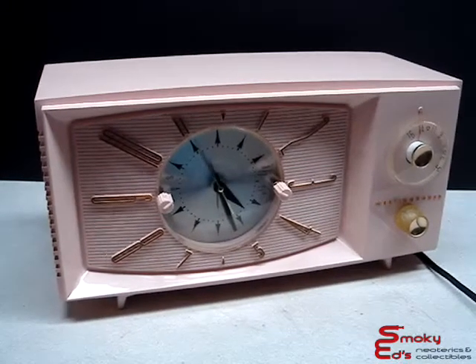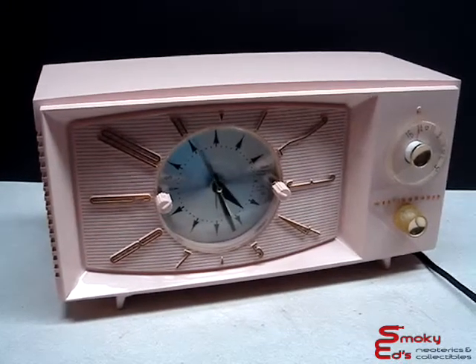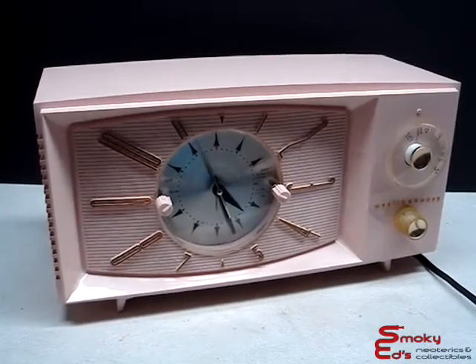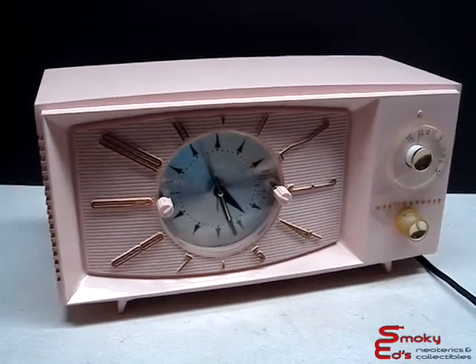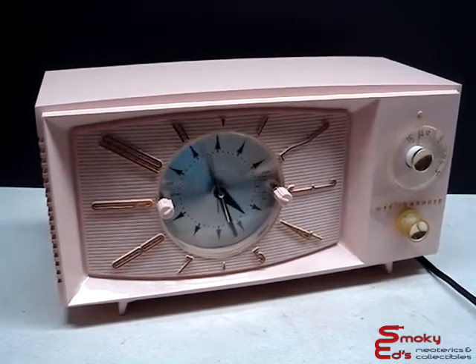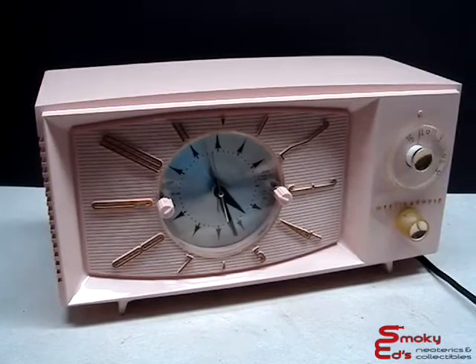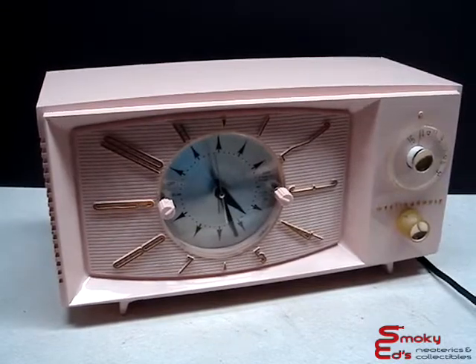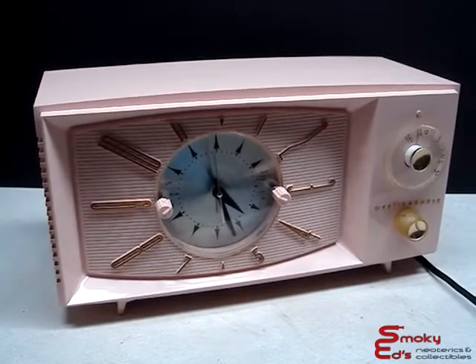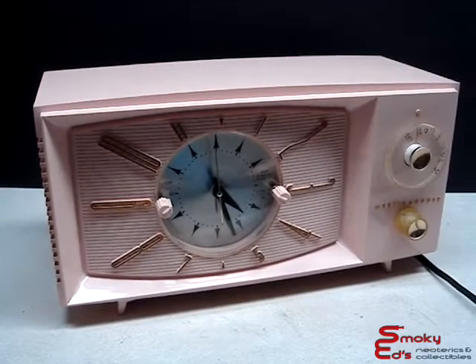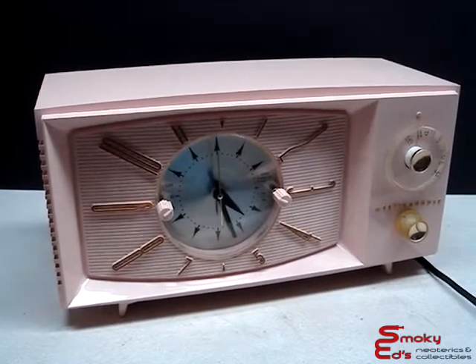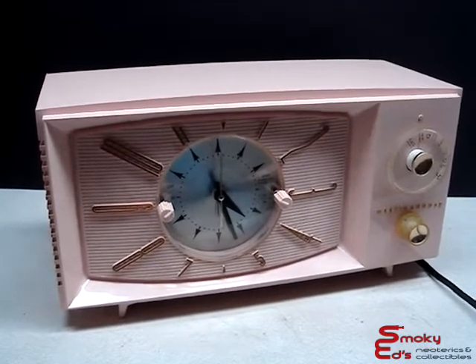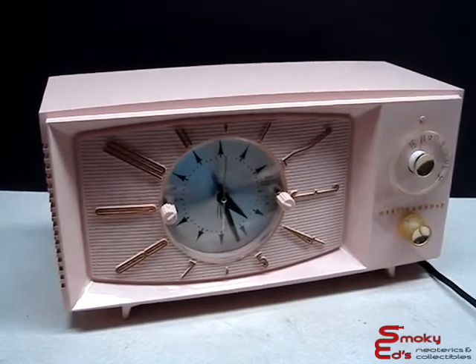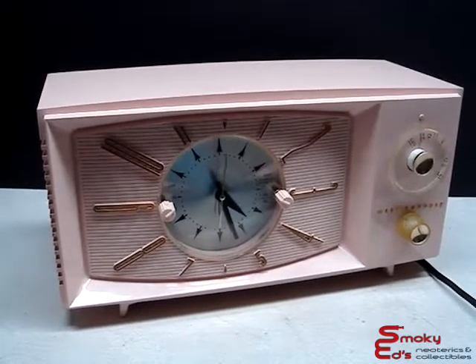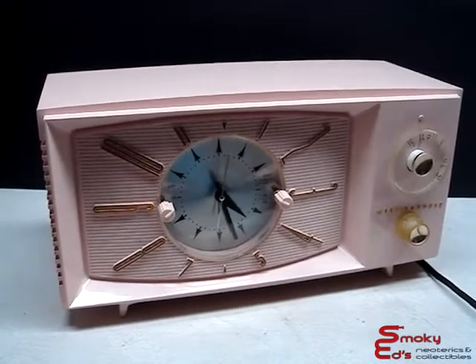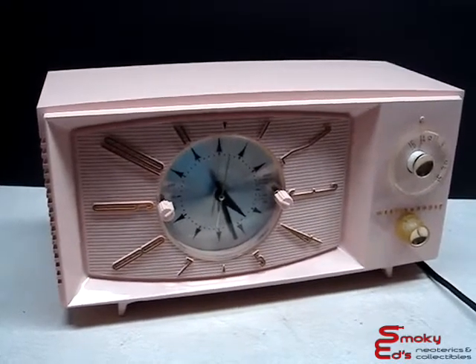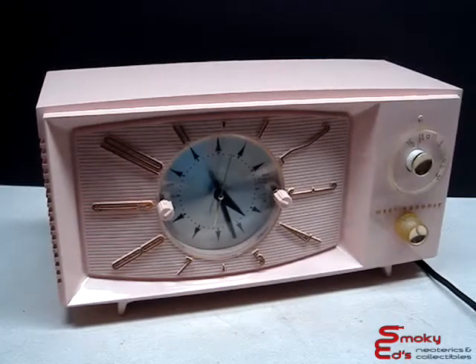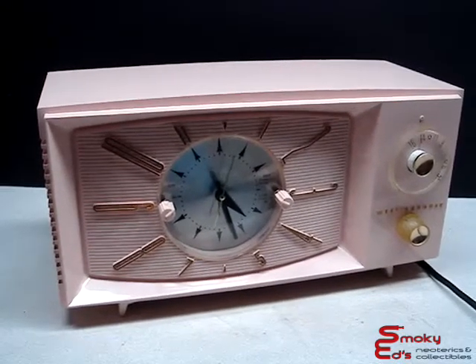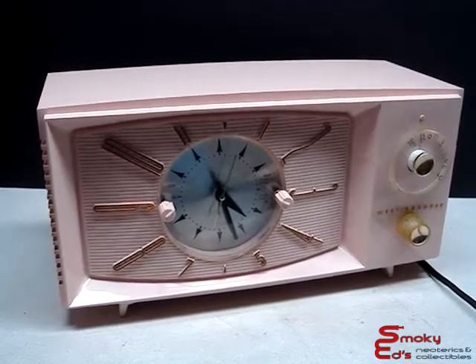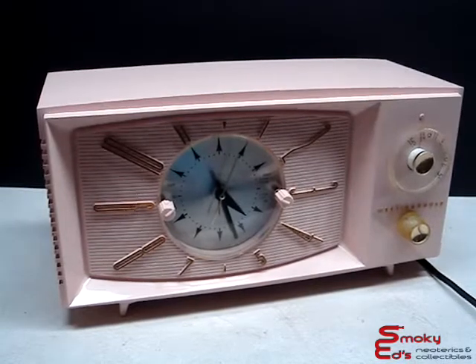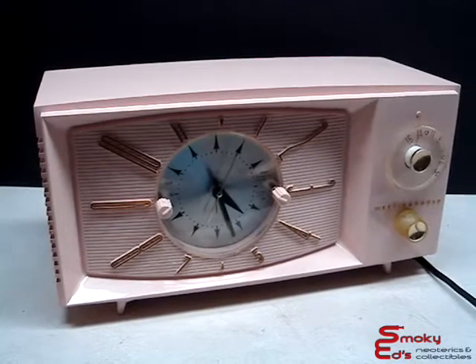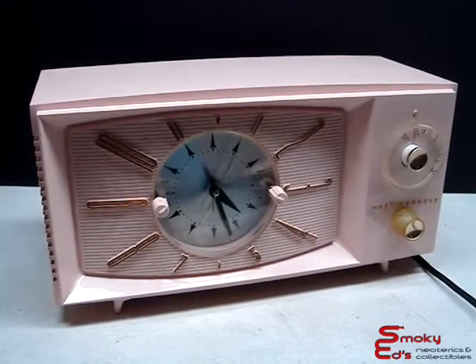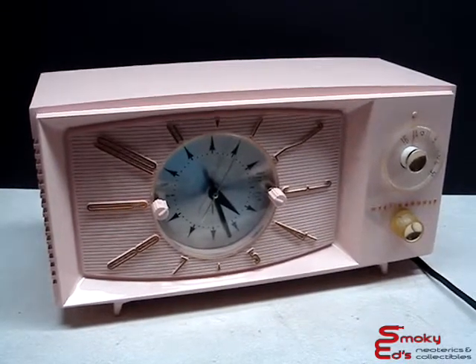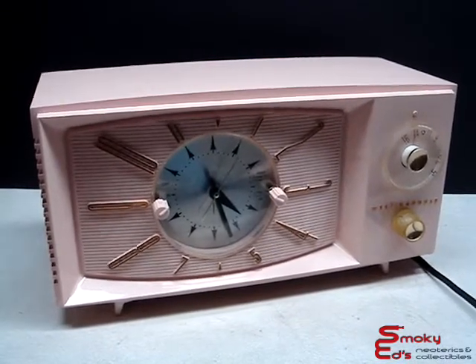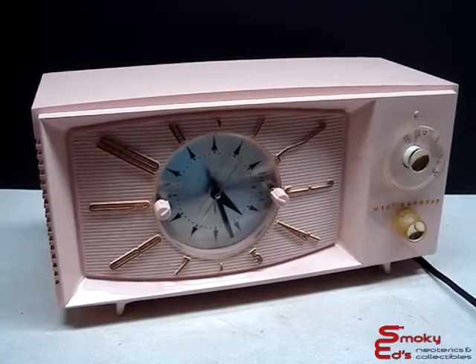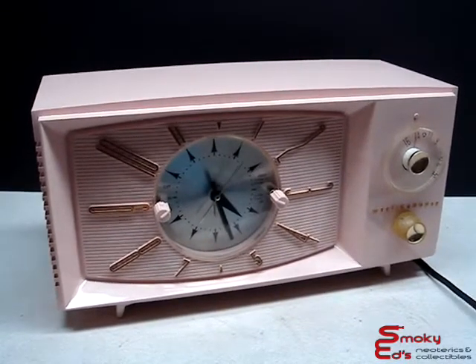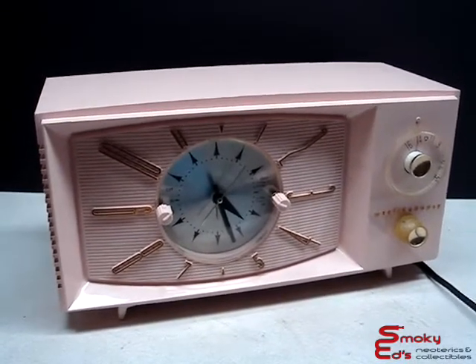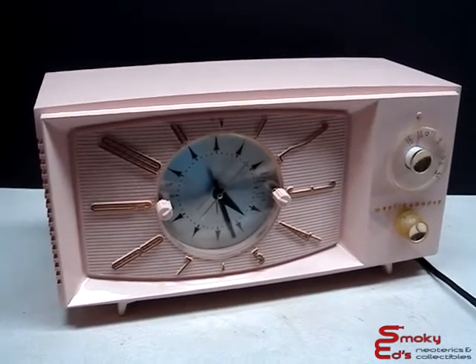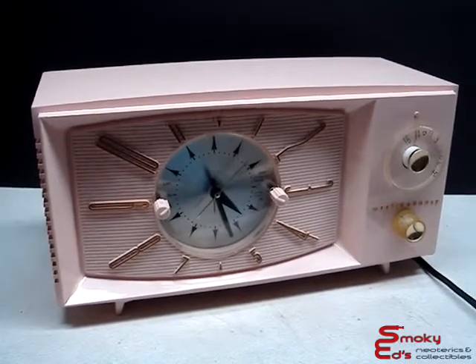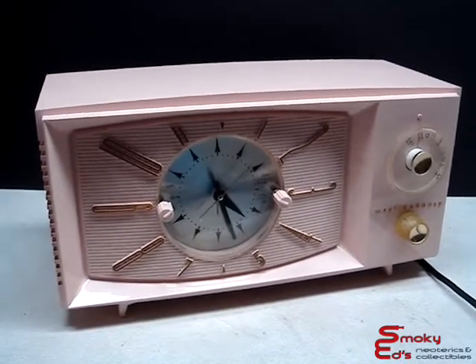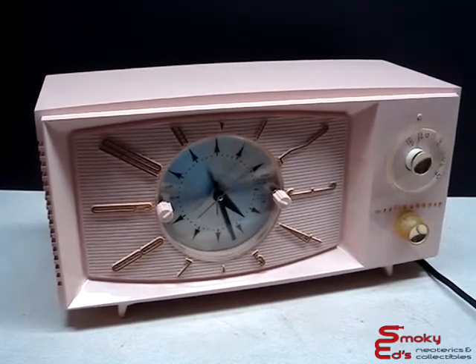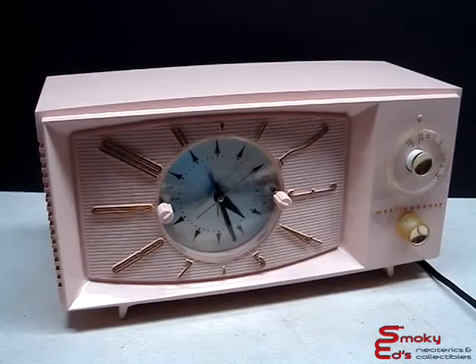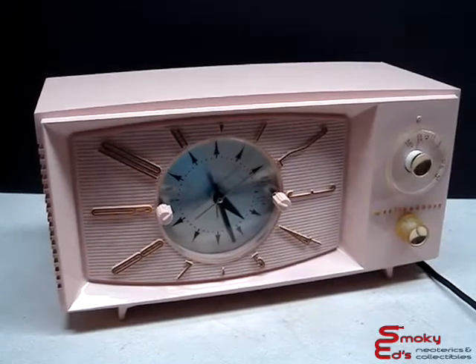It's been taken apart and fully restored with new capacitors. The clock's been oiled and everything's been gone over to make sure it works to its optimum levels. It's been running for two days and the clock keeps perfect time.